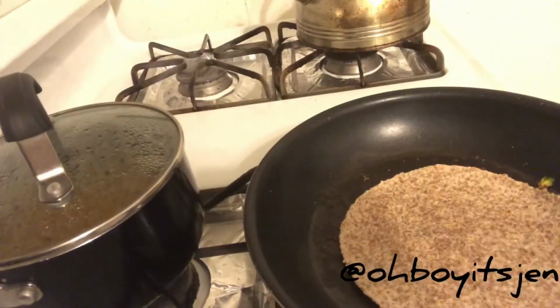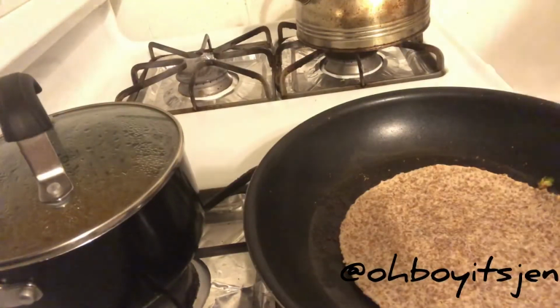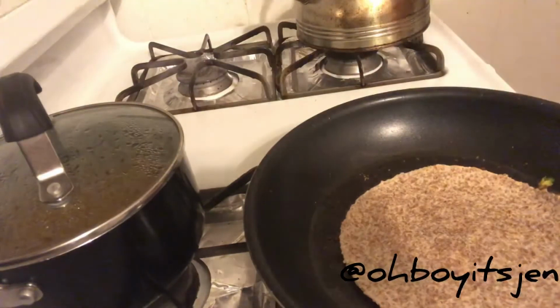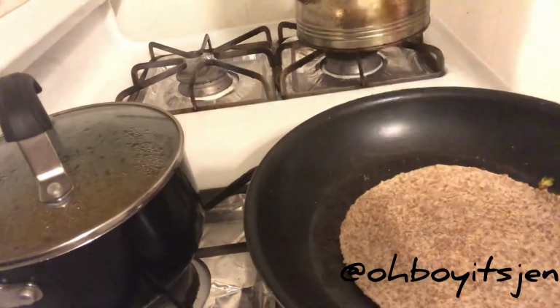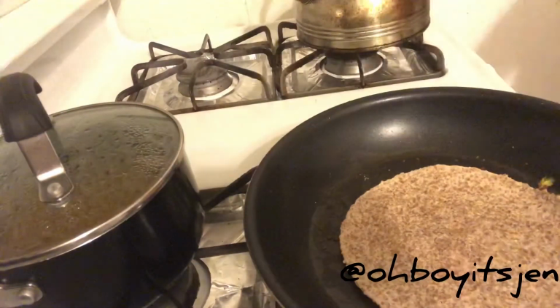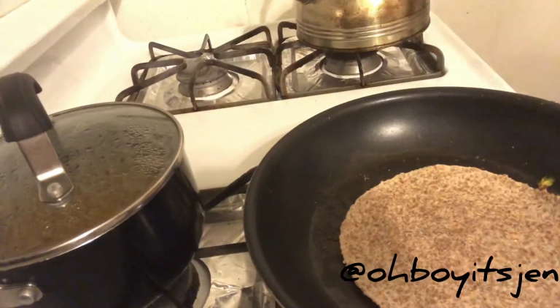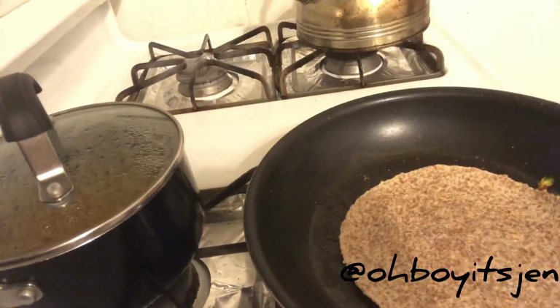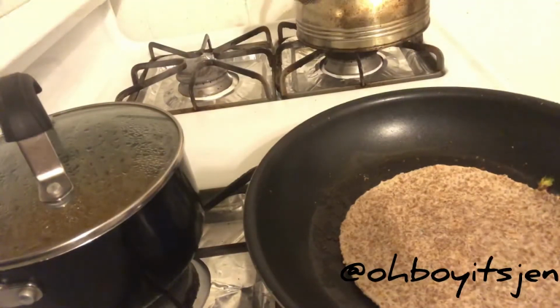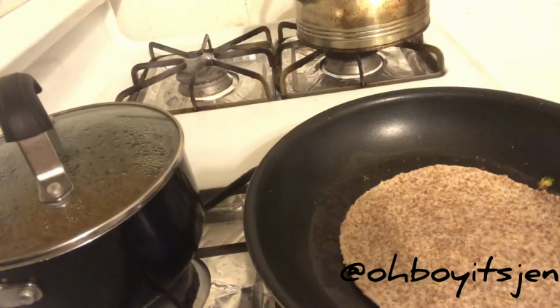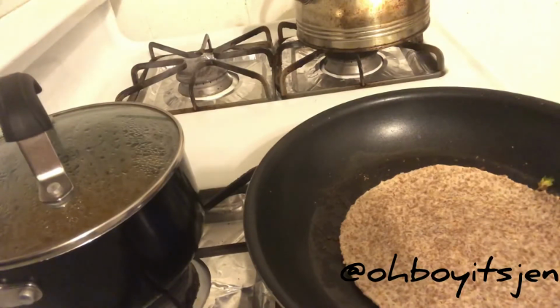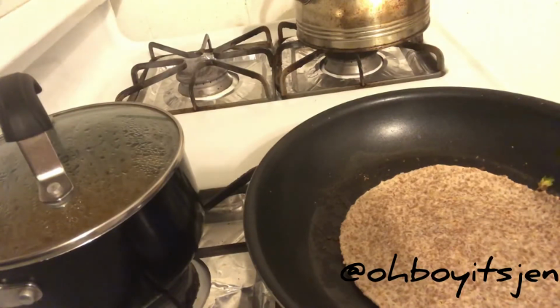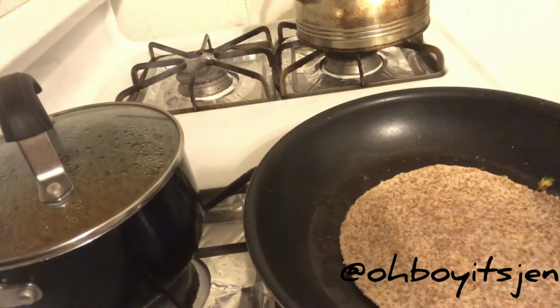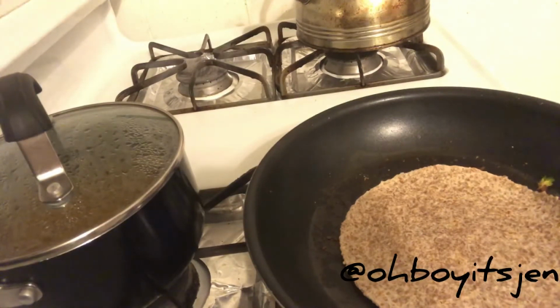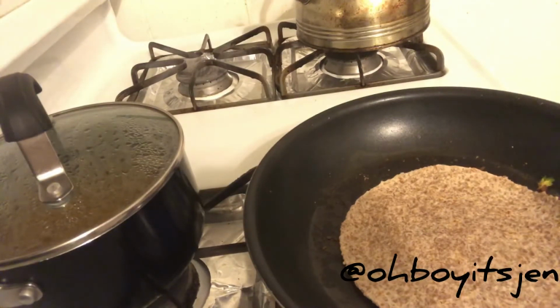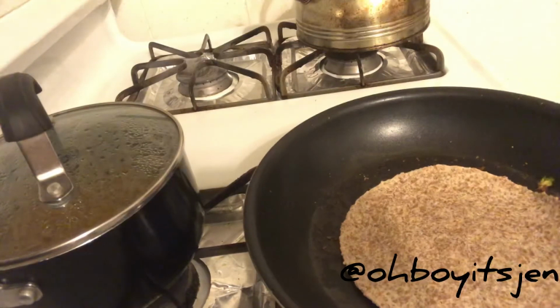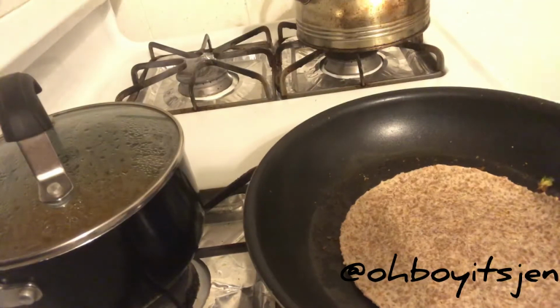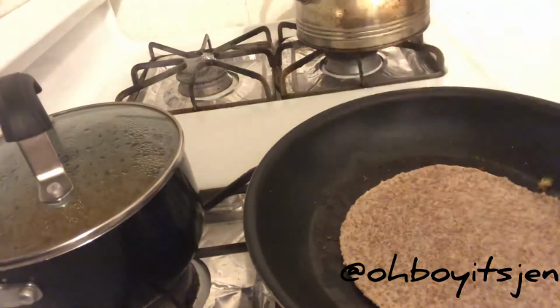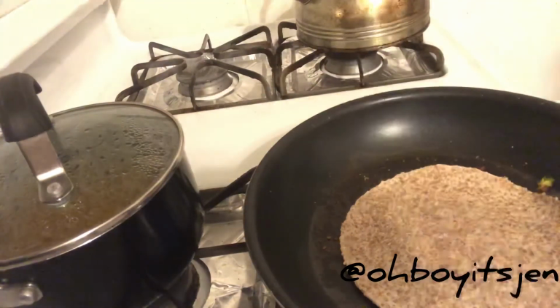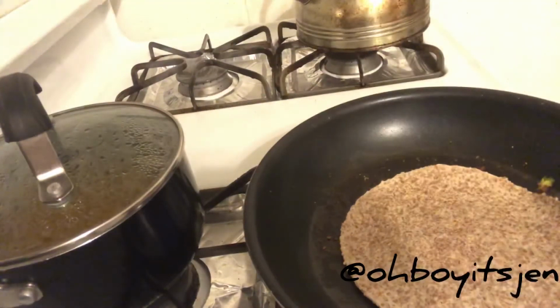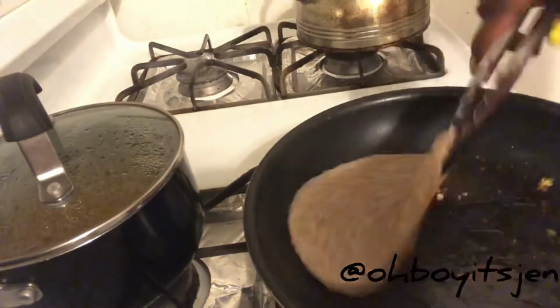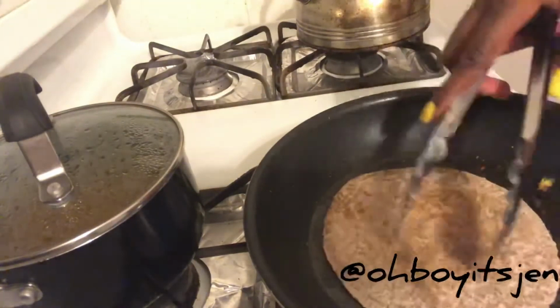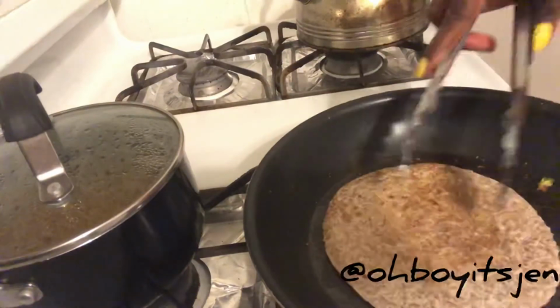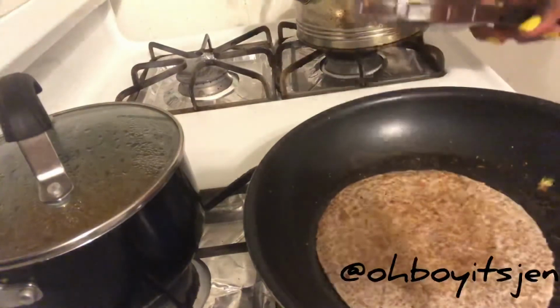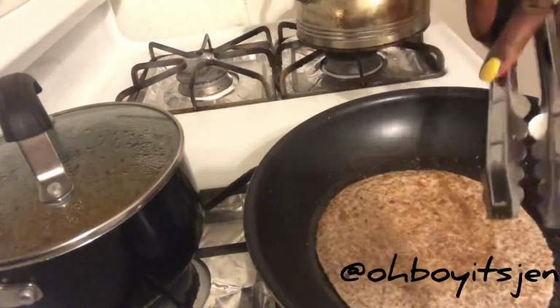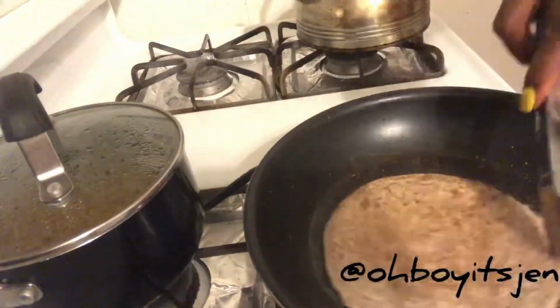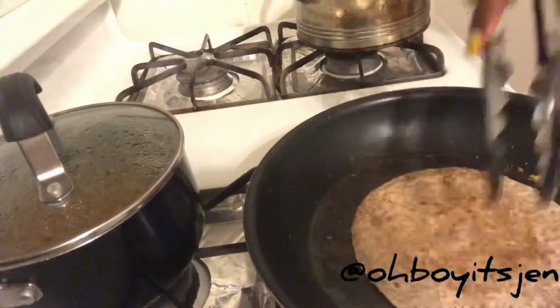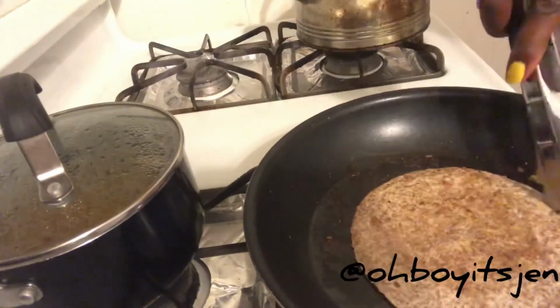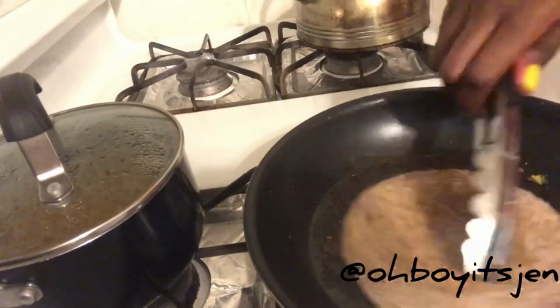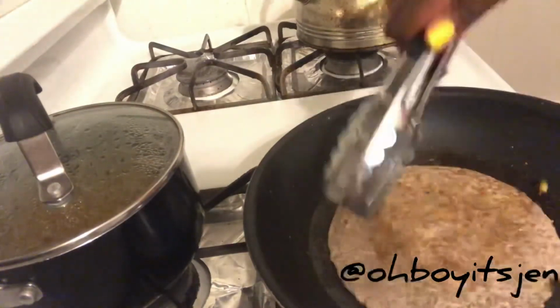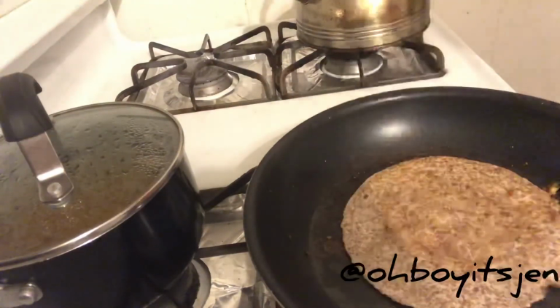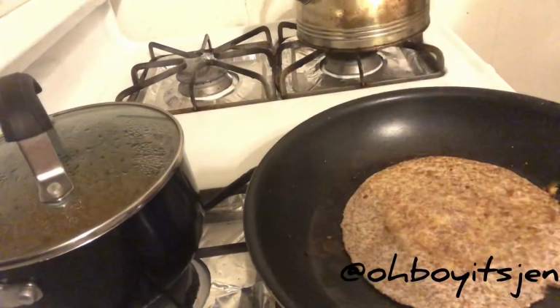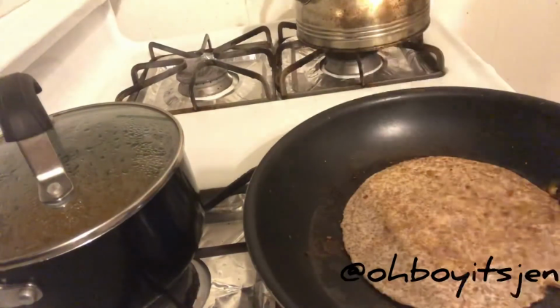Now we're simply going to warm up our tortillas. These are the Ezekiel wraps — I literally let them golden for about 30 seconds on each side, then take it out and put a new one in.